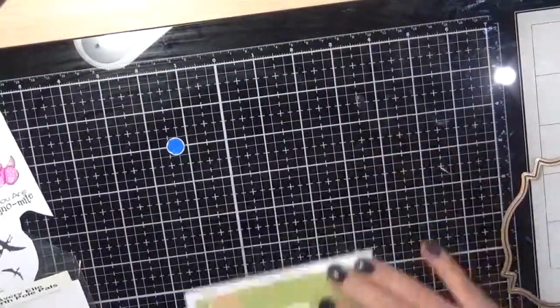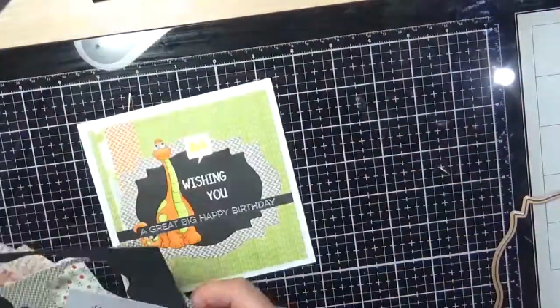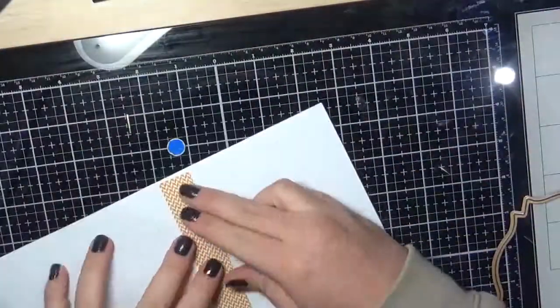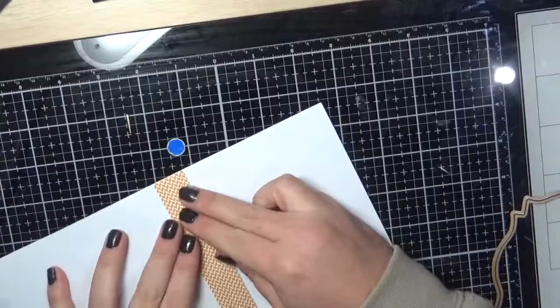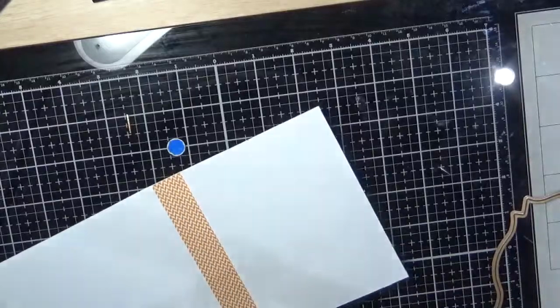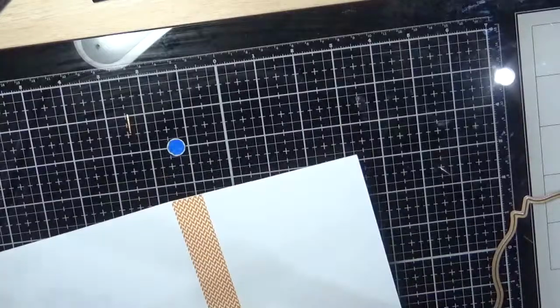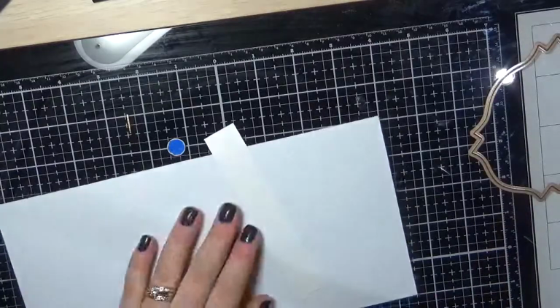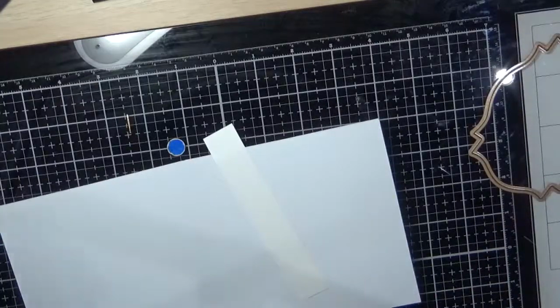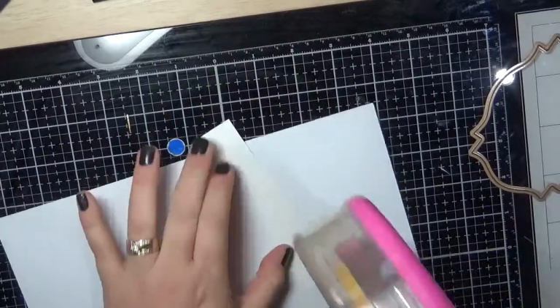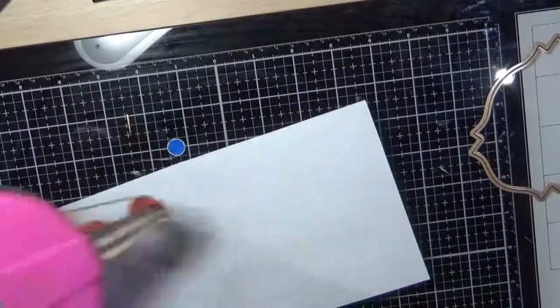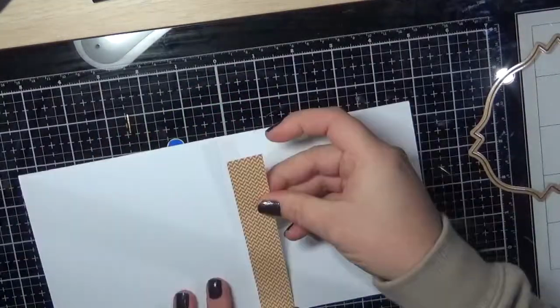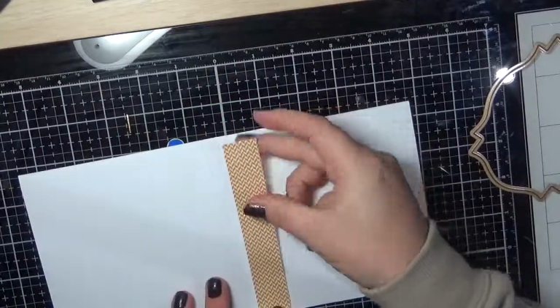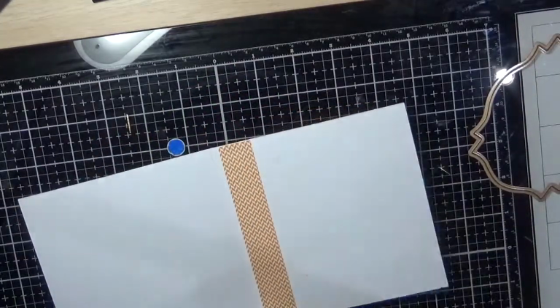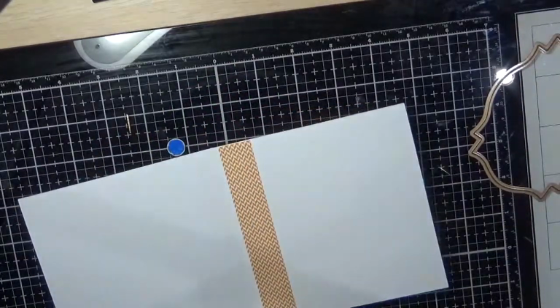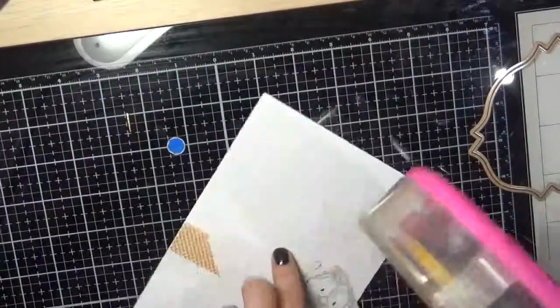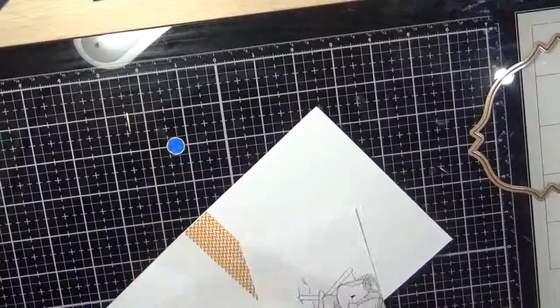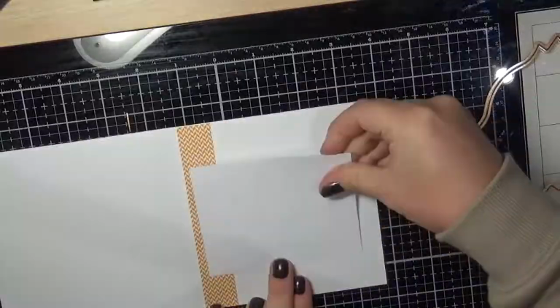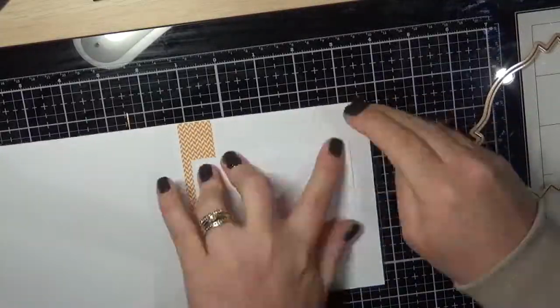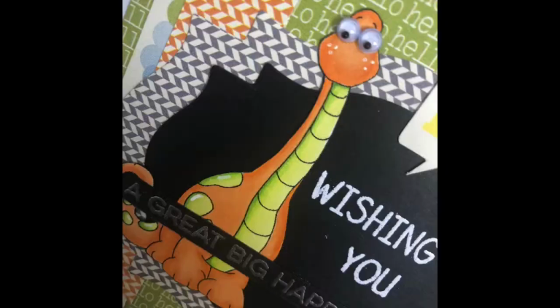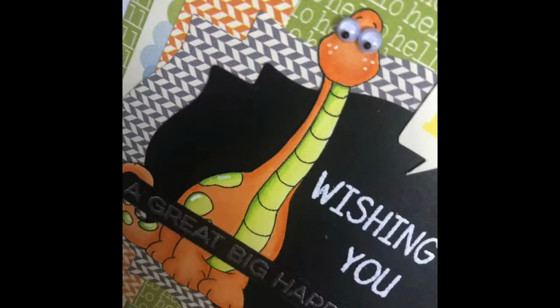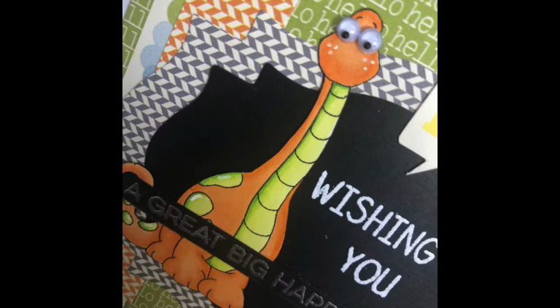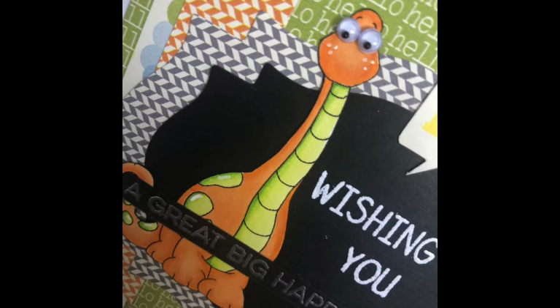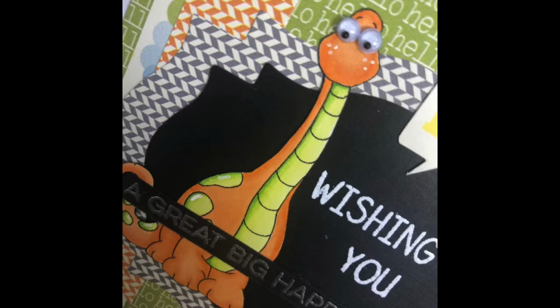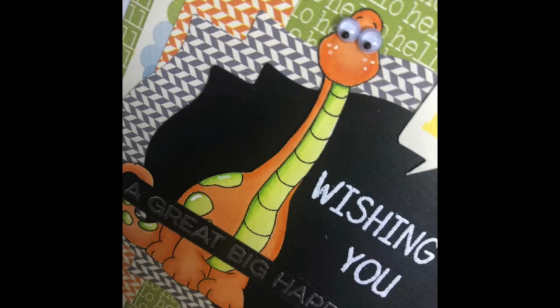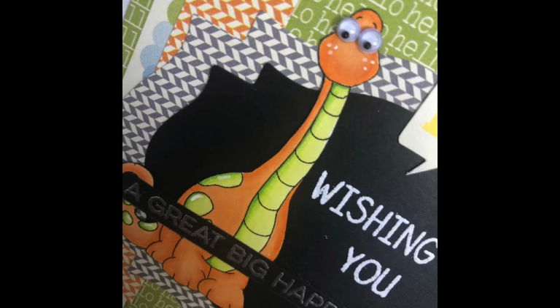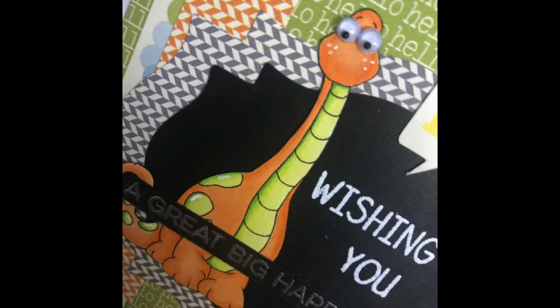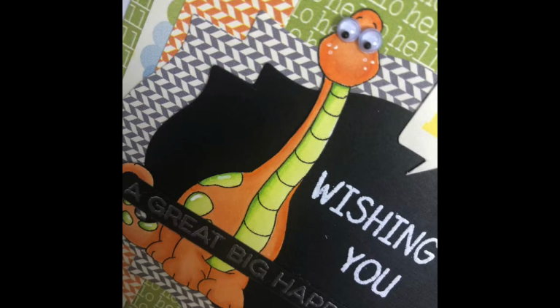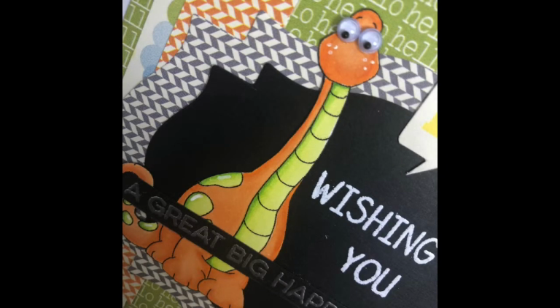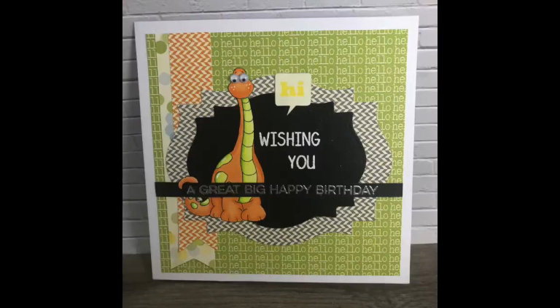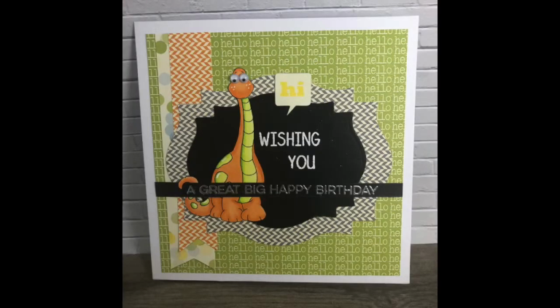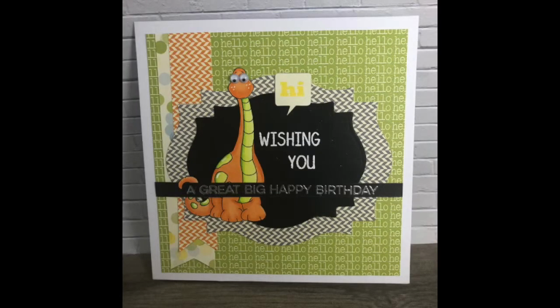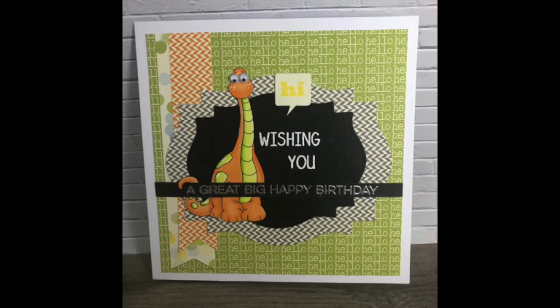I decorate the inside of the card as well using some leftover patterned papers, then add a rectangle of white card stock. That's card one complete, and now we're moving on to card number two.